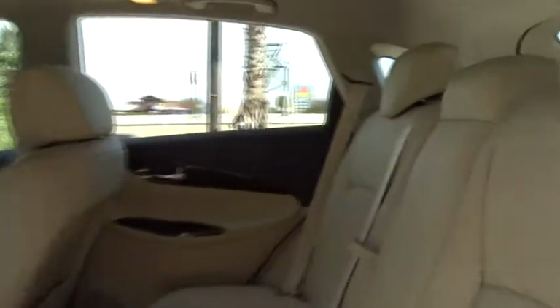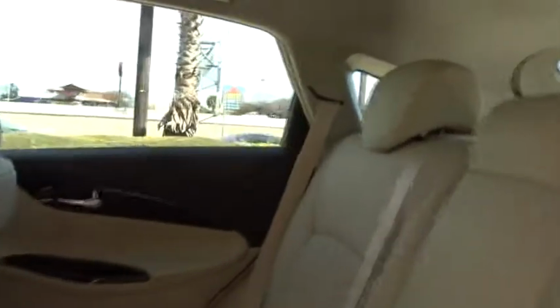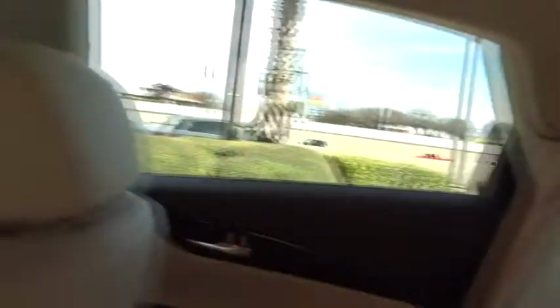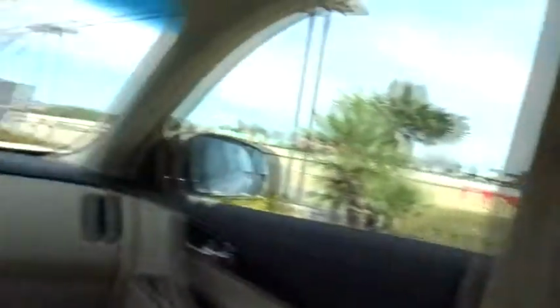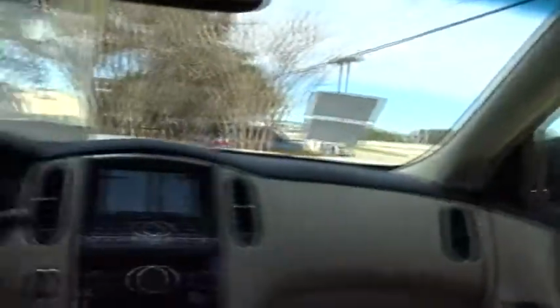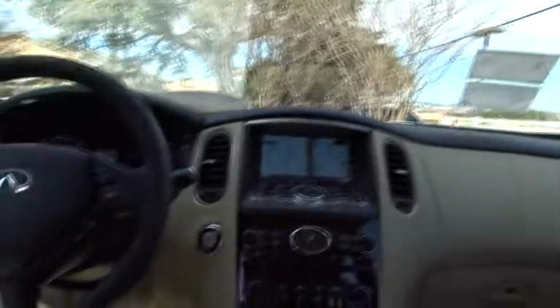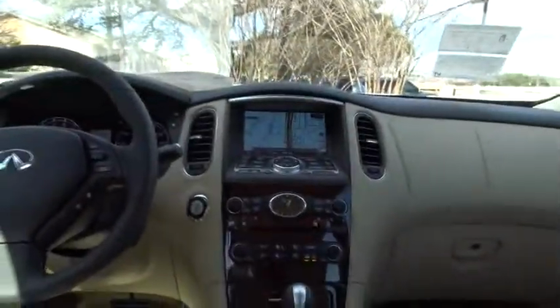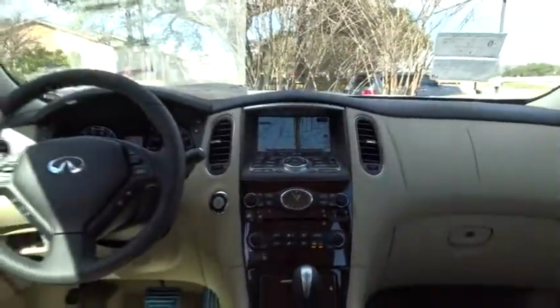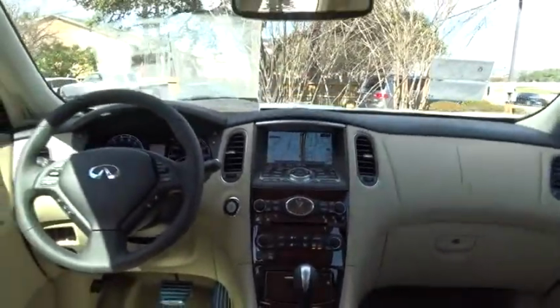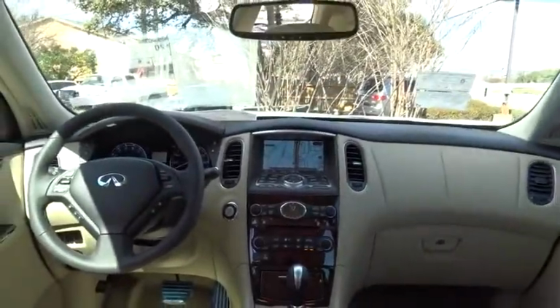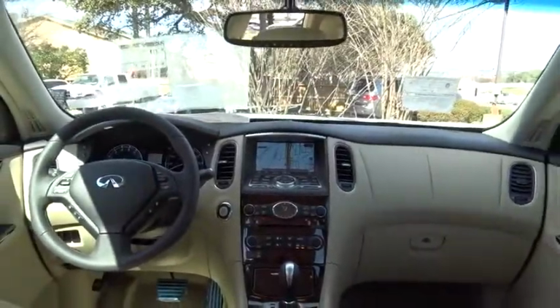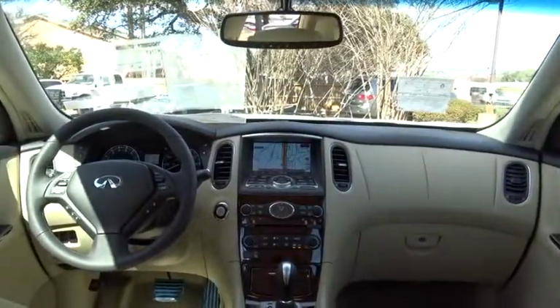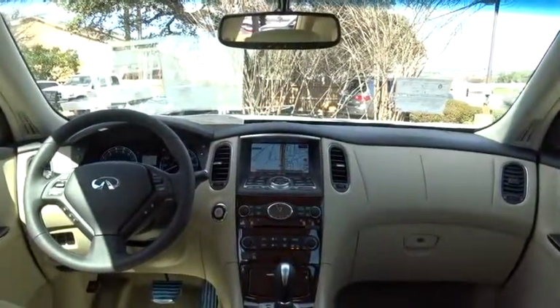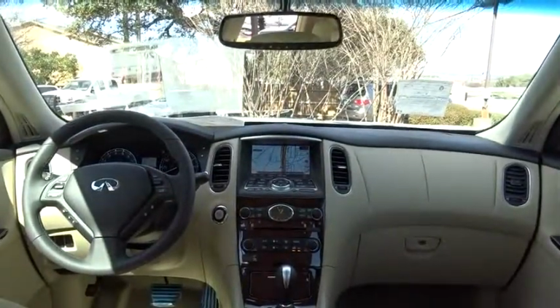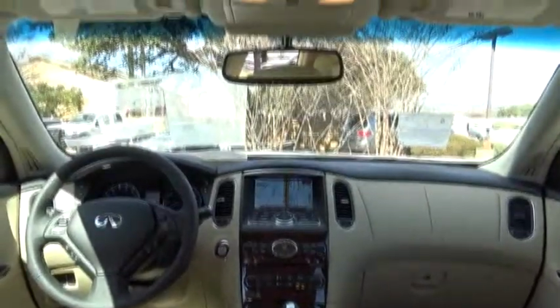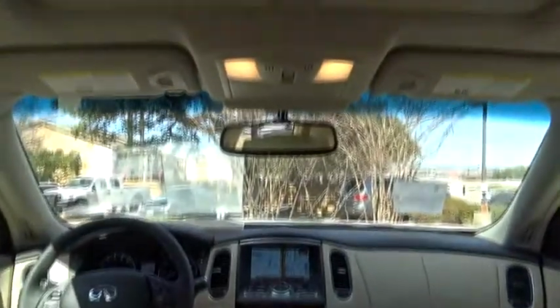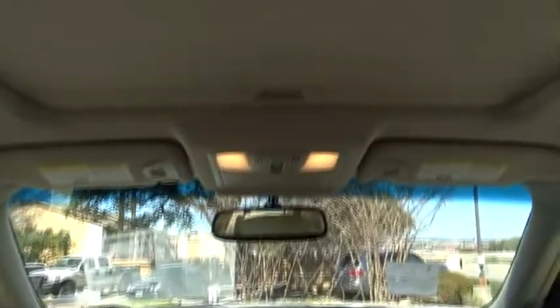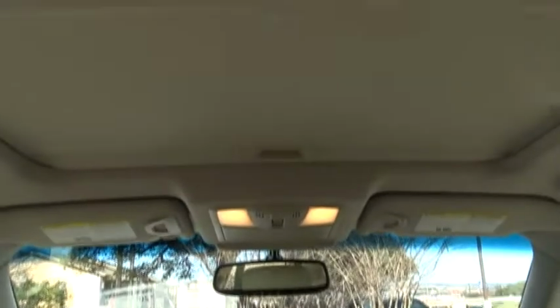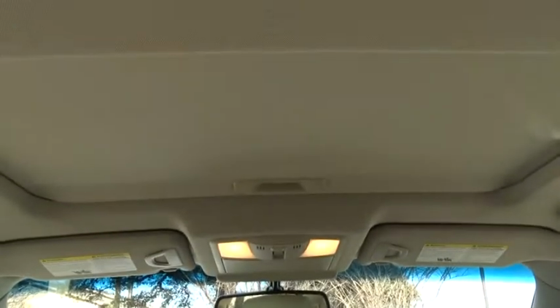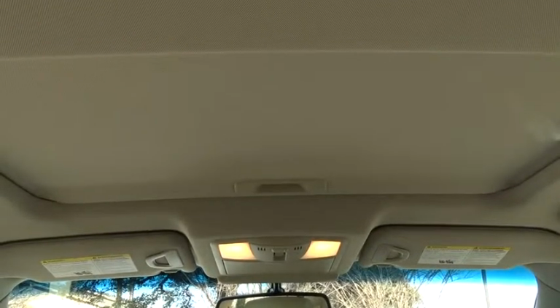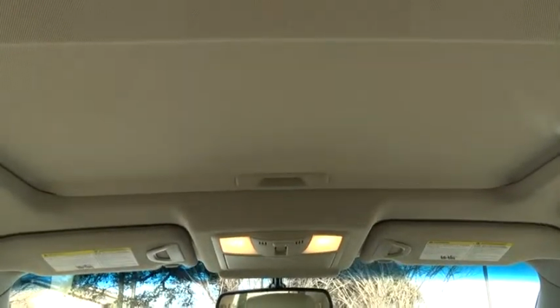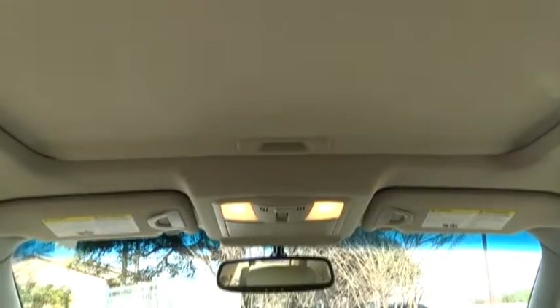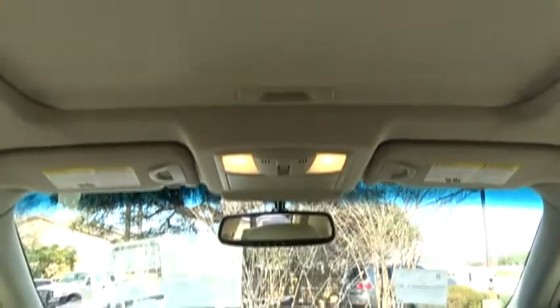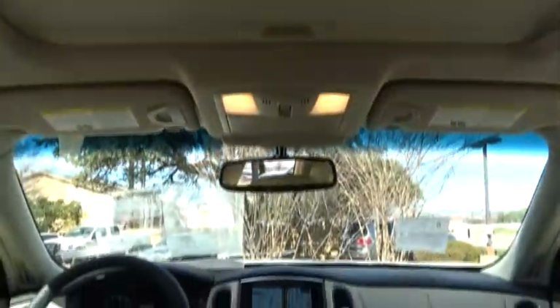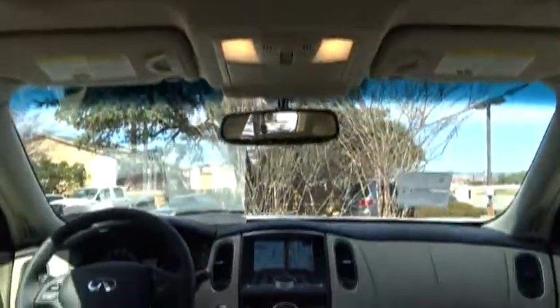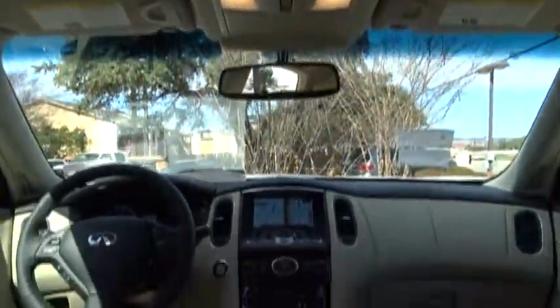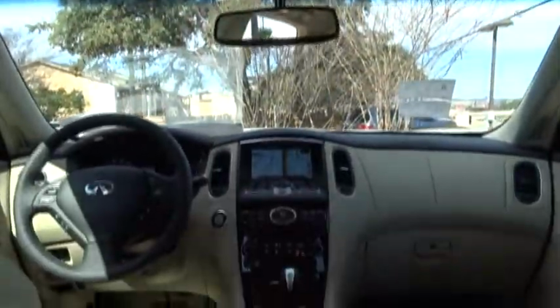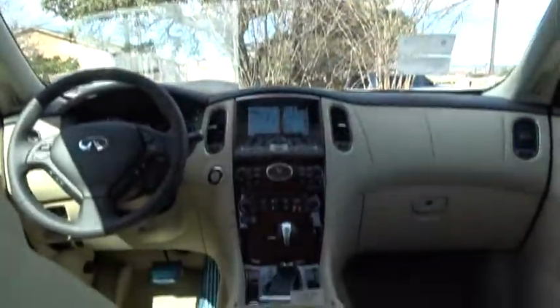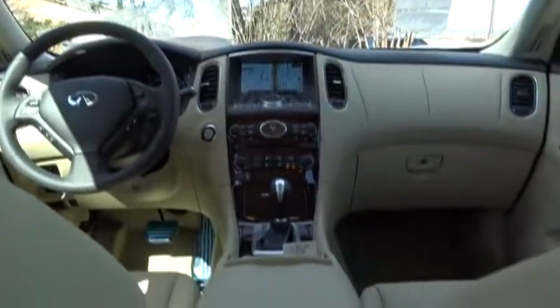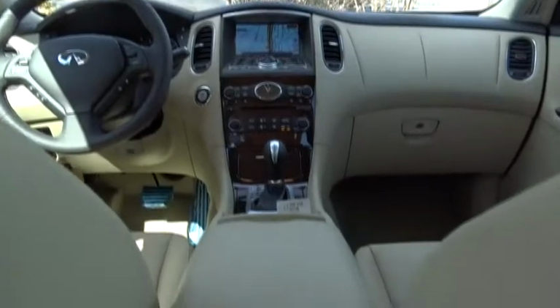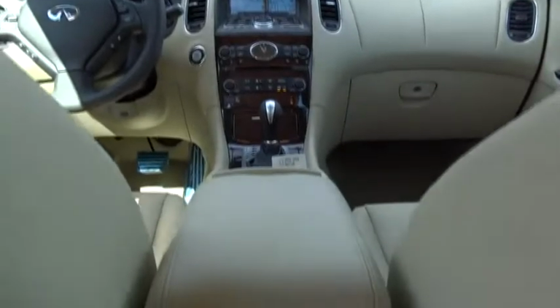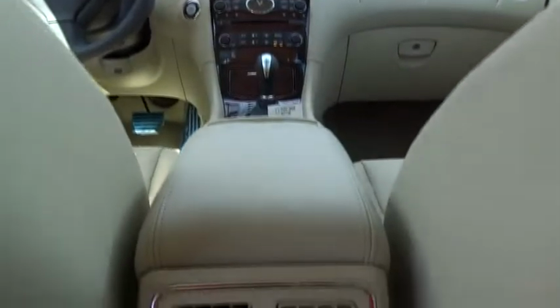Here are some of this vehicle's great options: stability control, traction control, keyless entry, steering wheel audio controls, anti-lock braking system, power passenger seat, backup camera, moonroof, and leather-wrapped steering wheel.